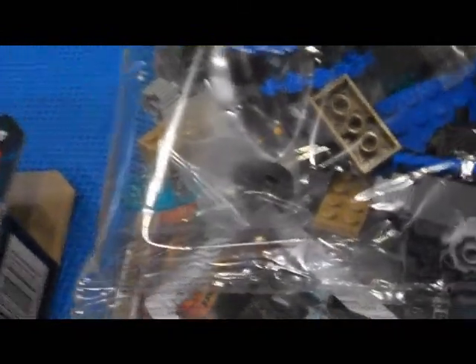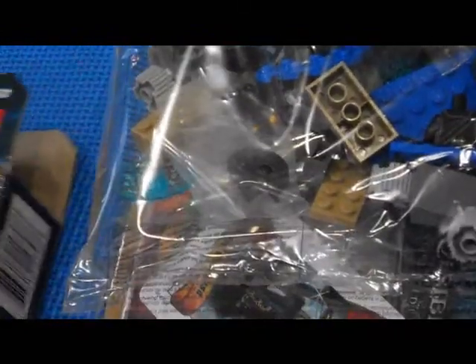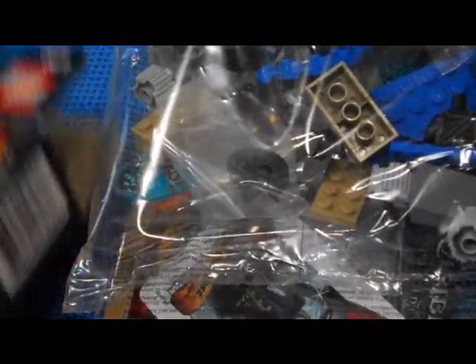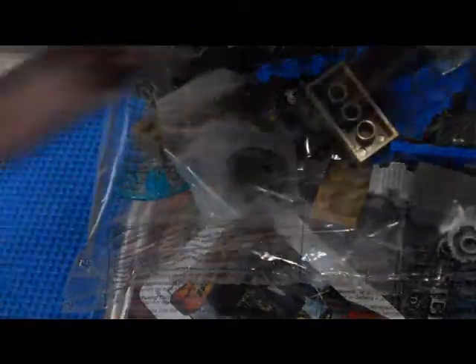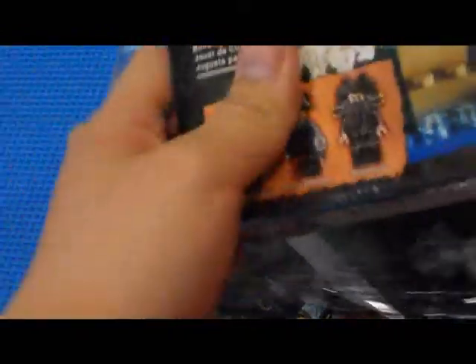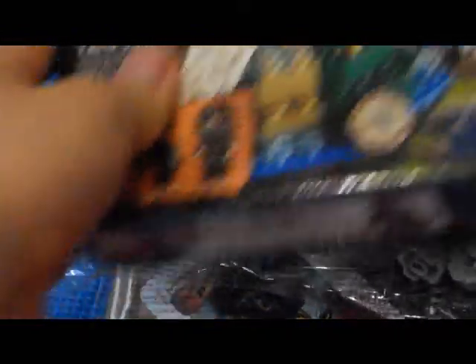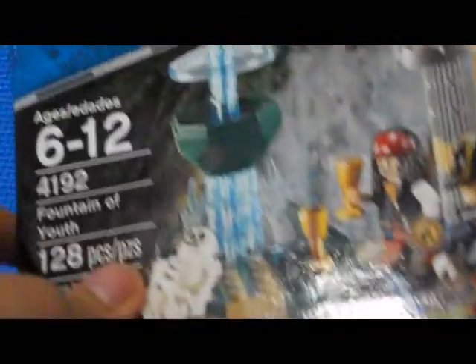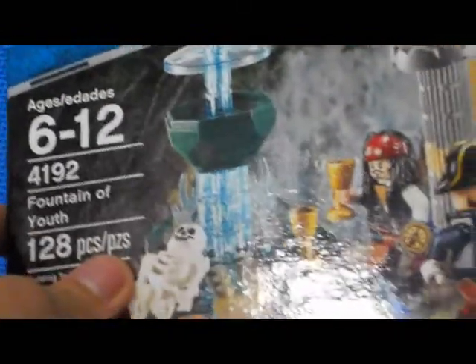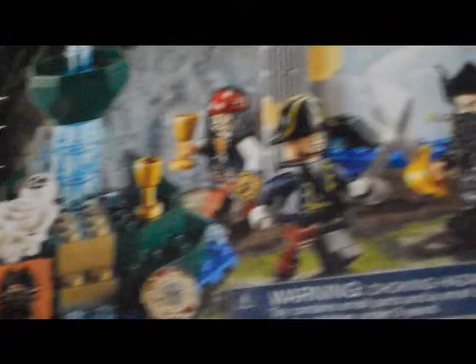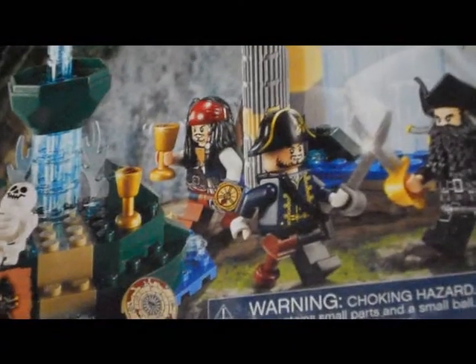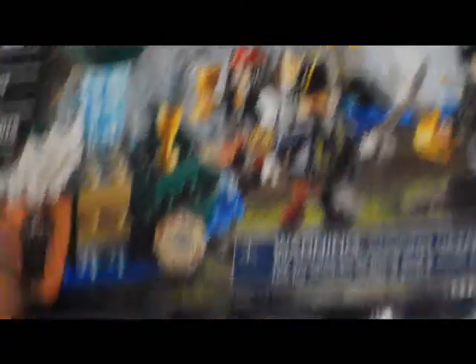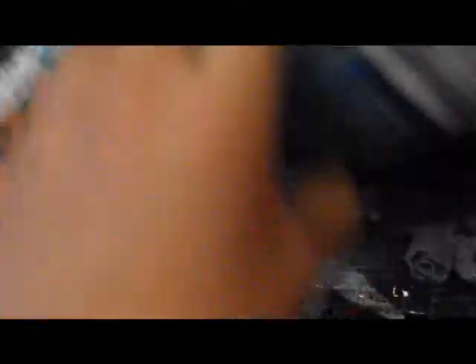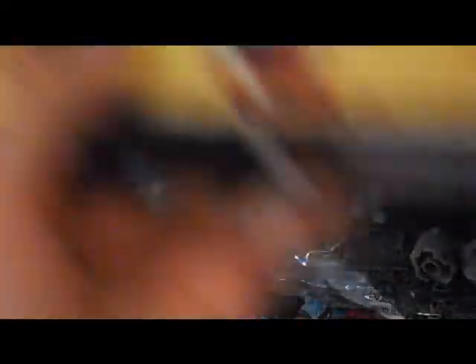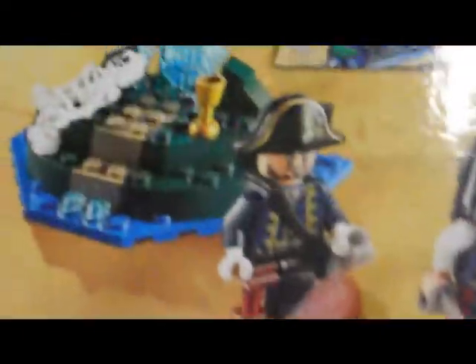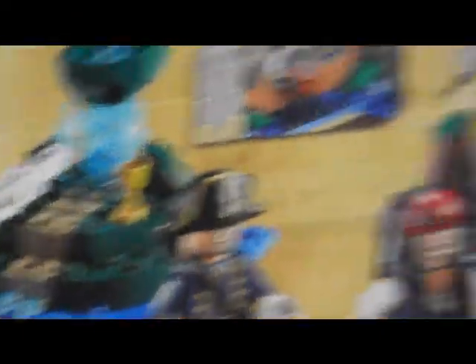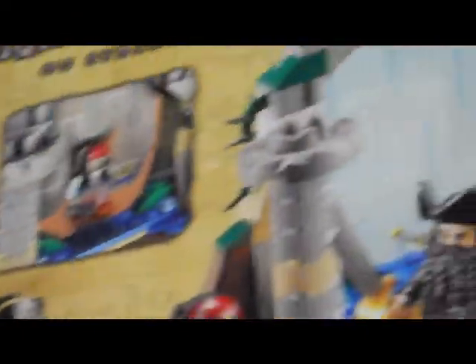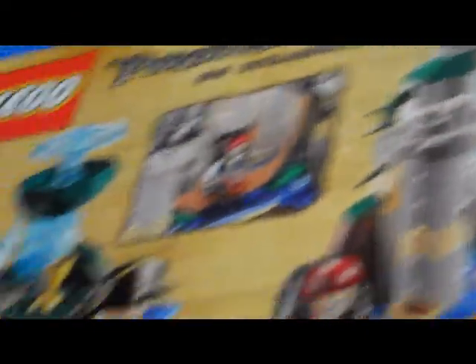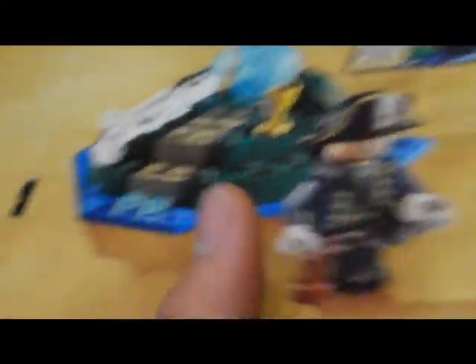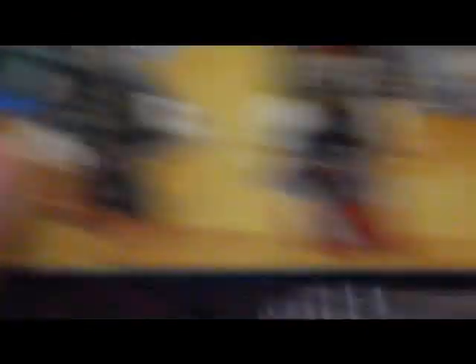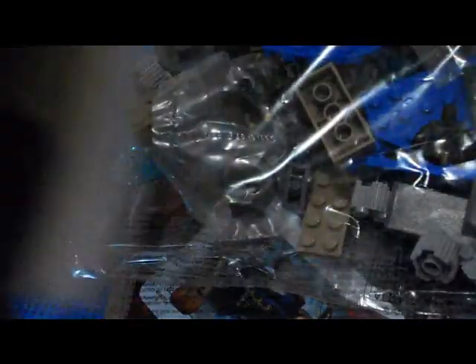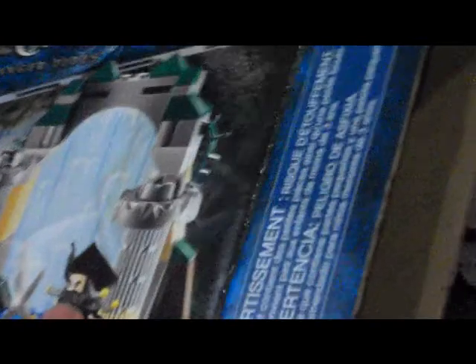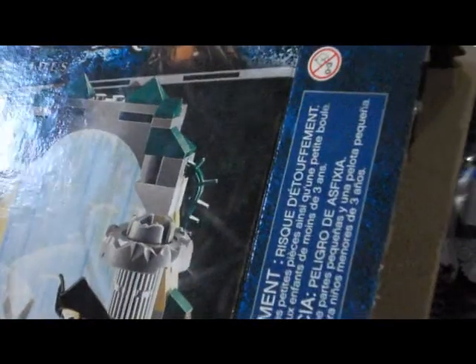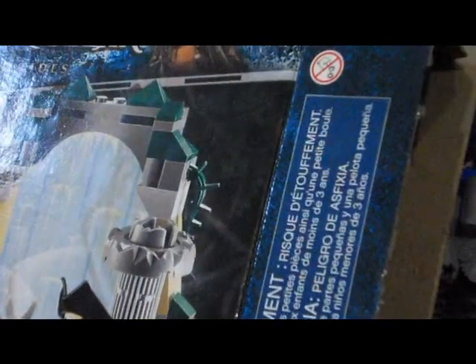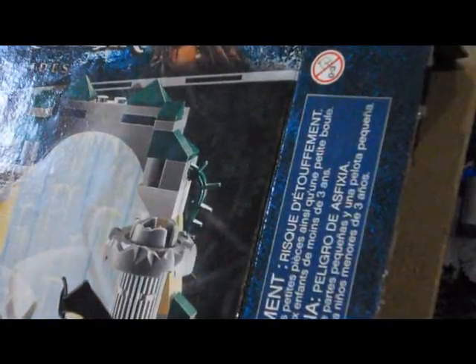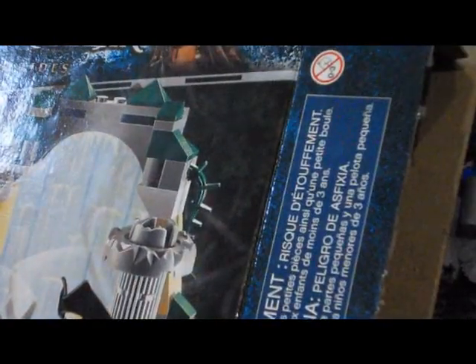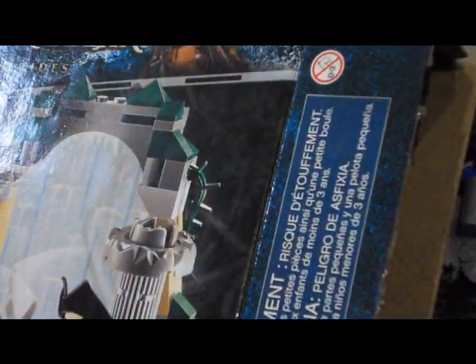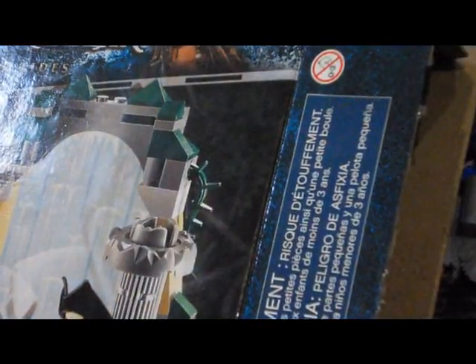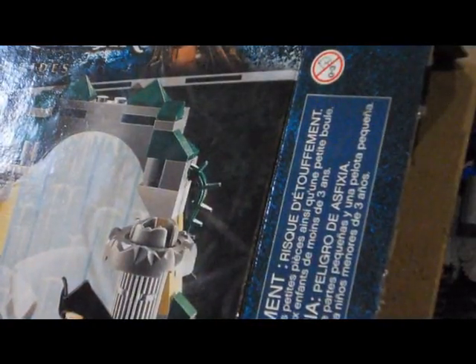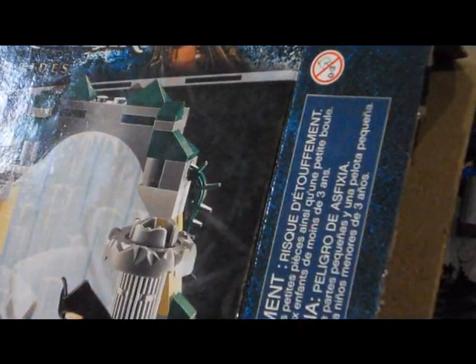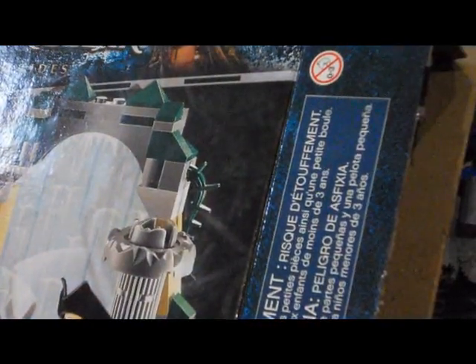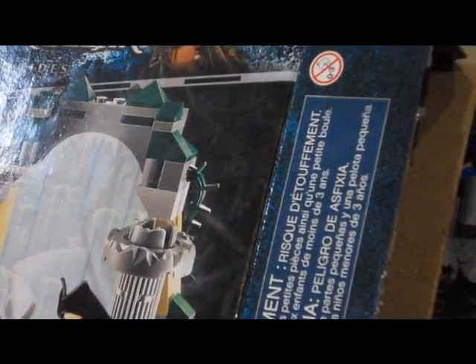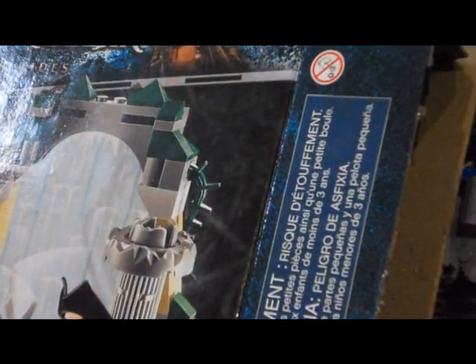Oh yeah, here's the box. Take a look at that. All right, that's pretty much it of how it looks like when you unbox the set.